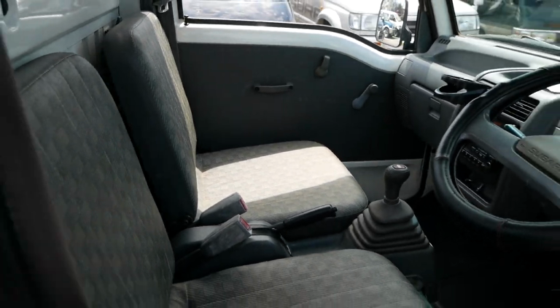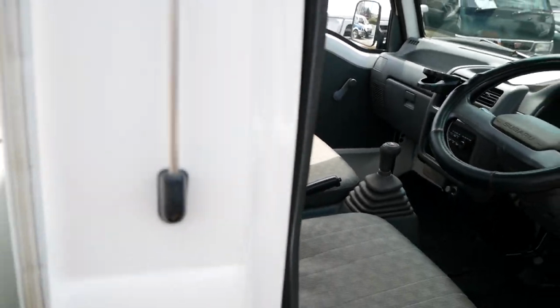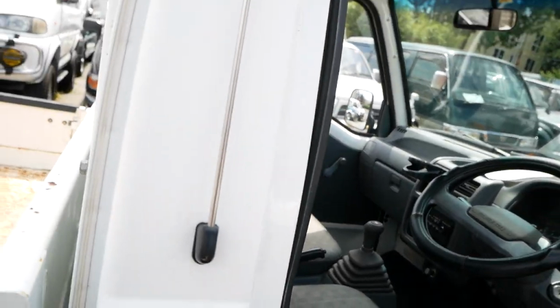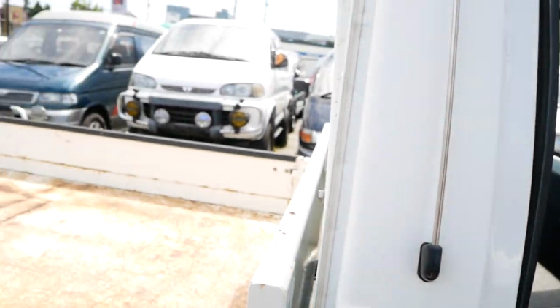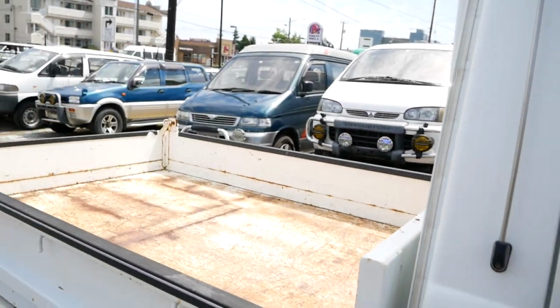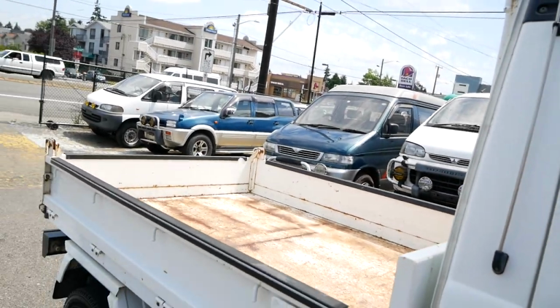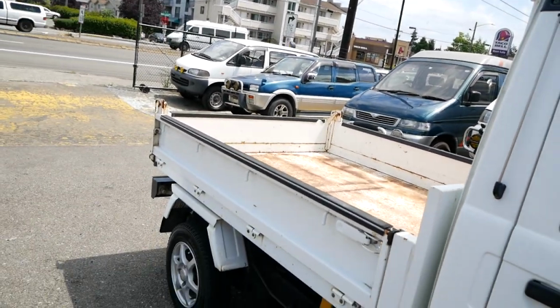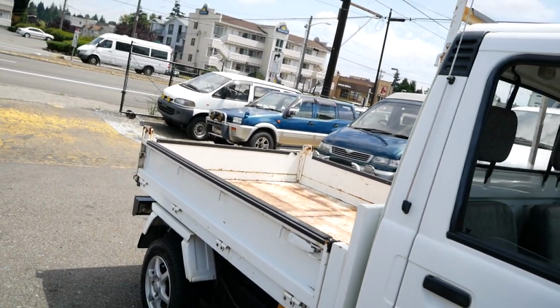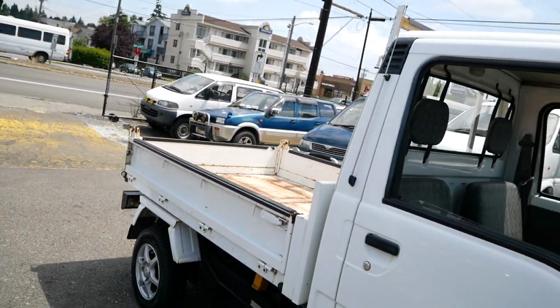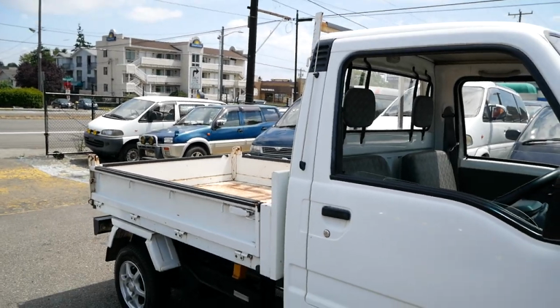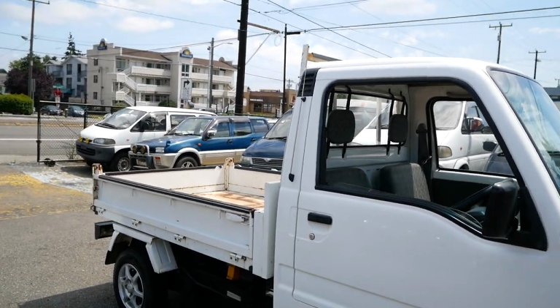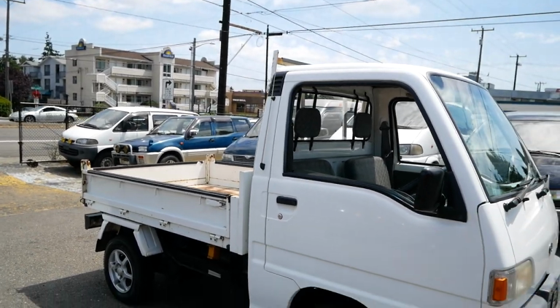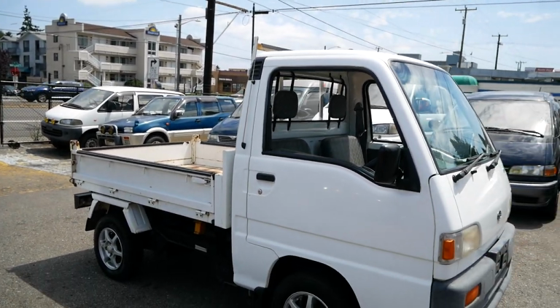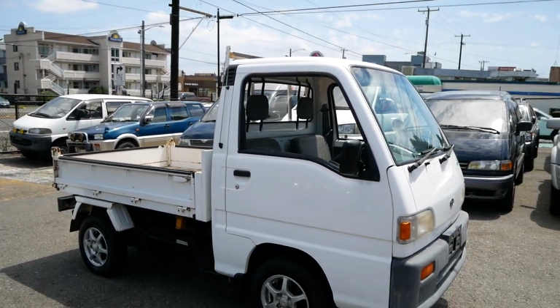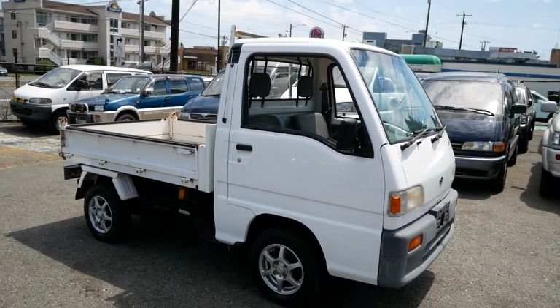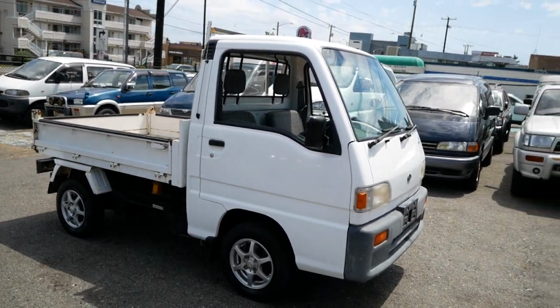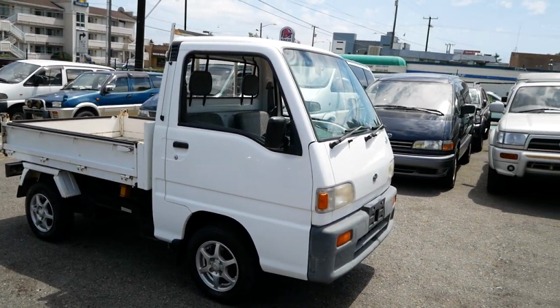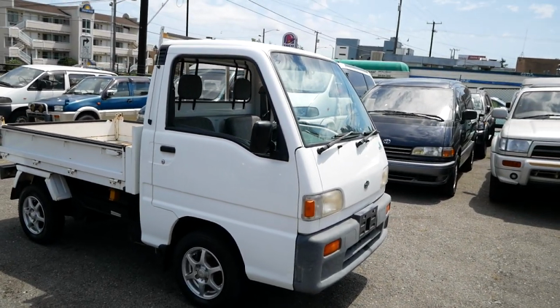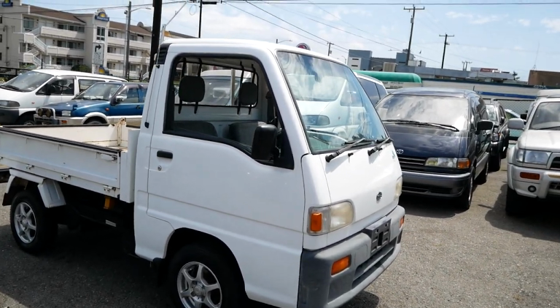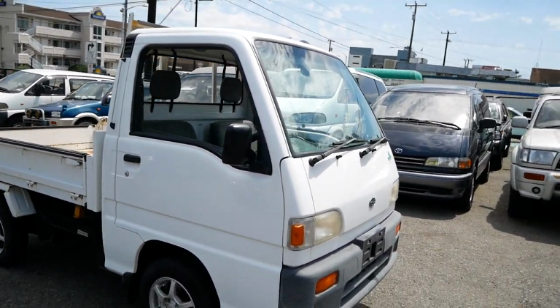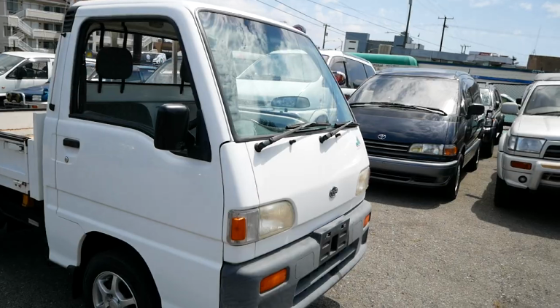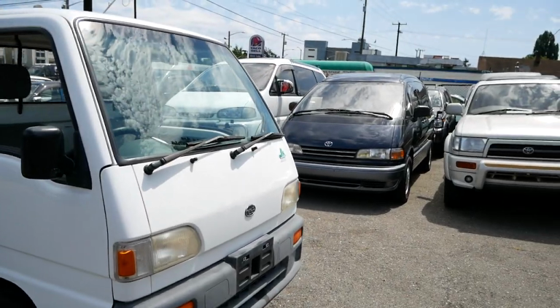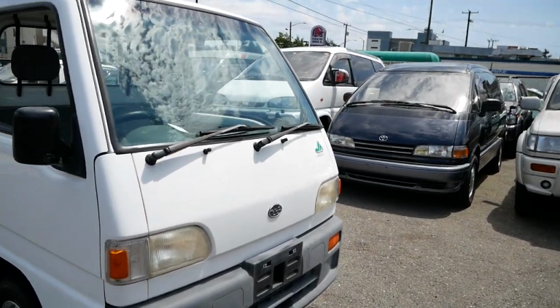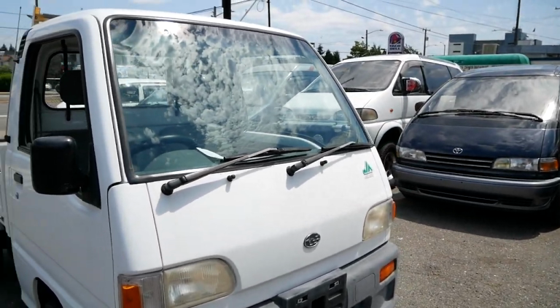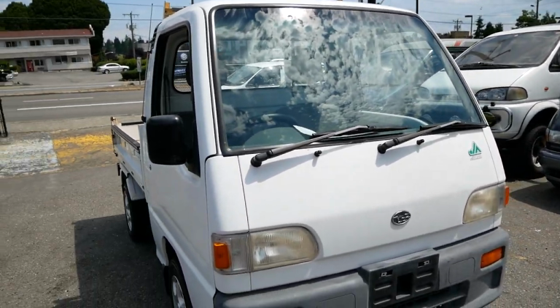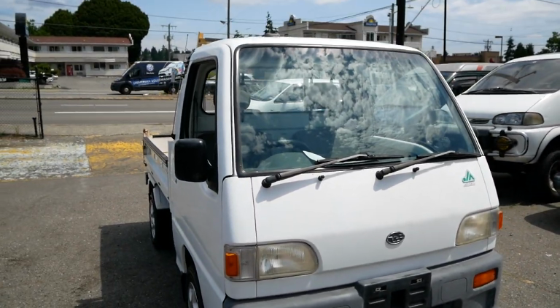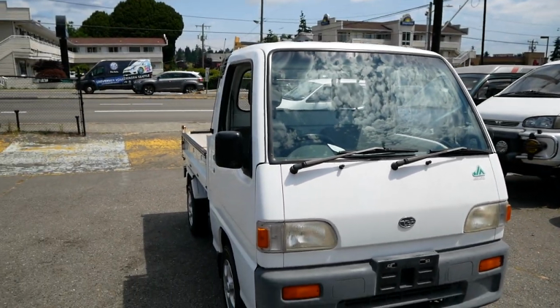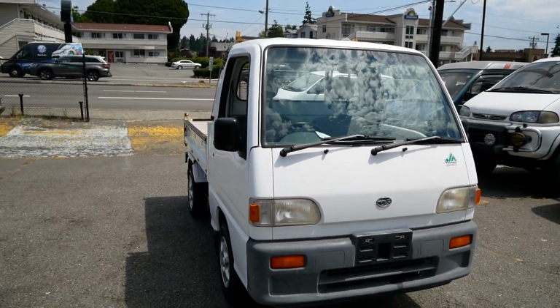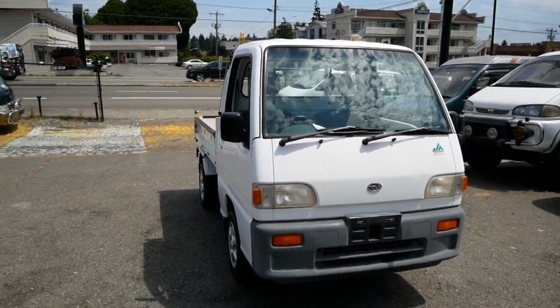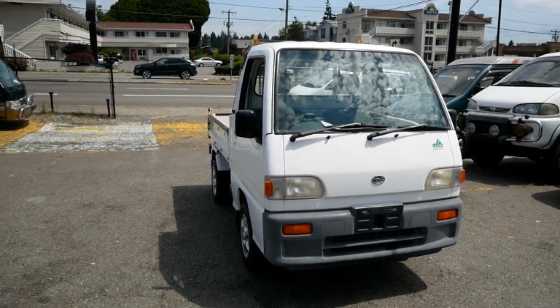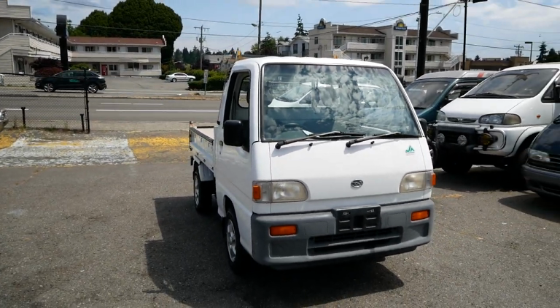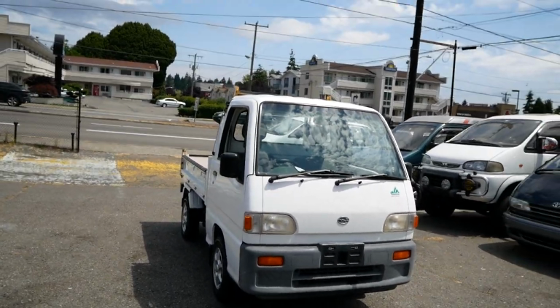This is a pretty rare setup with the diff lock, four-wheel drive, and the dump bed. This one is currently available and all ready to go — it's our 1994 Subaru Sambar dump.